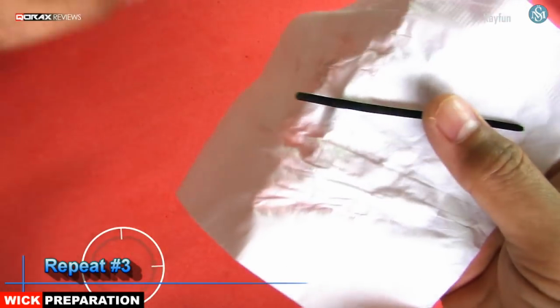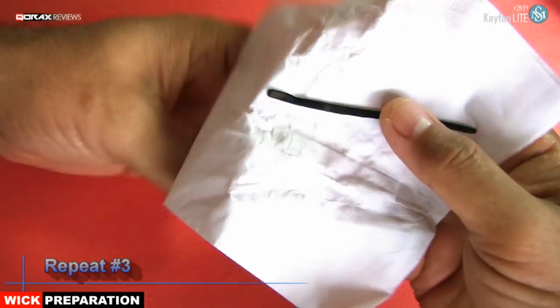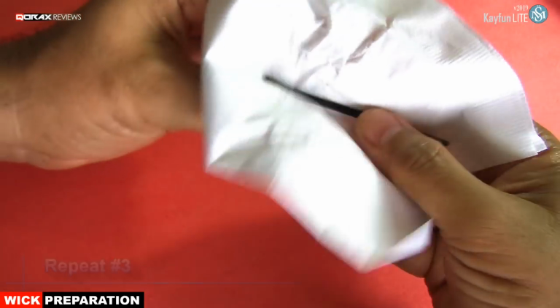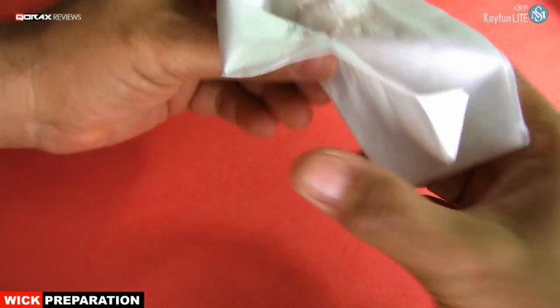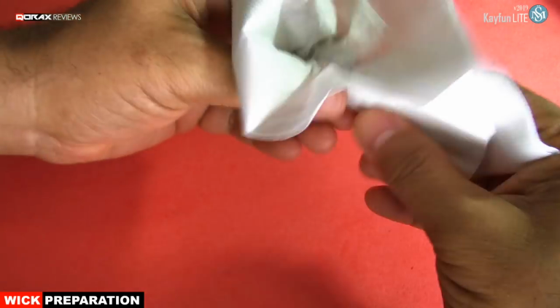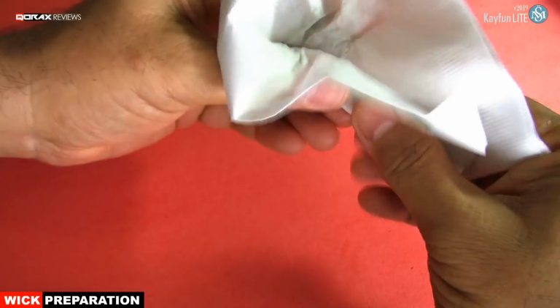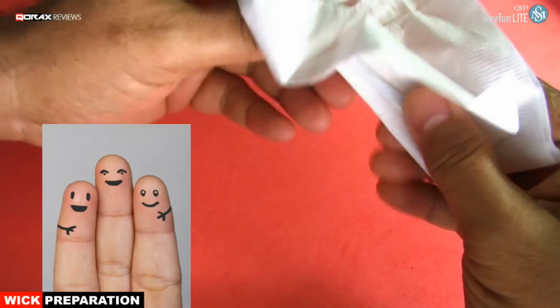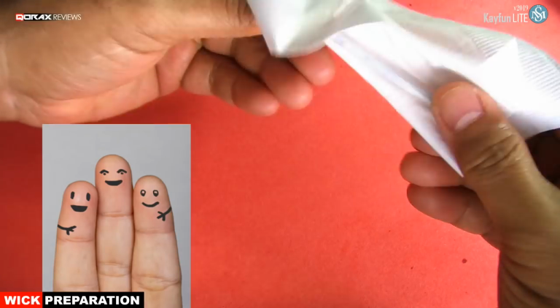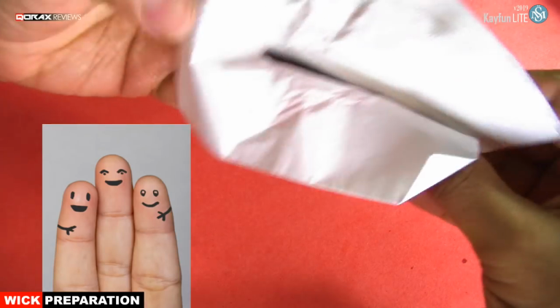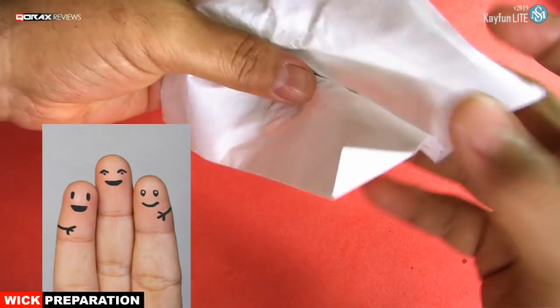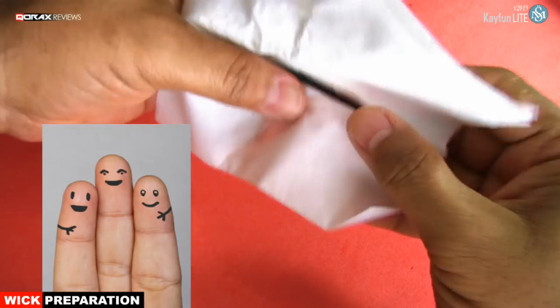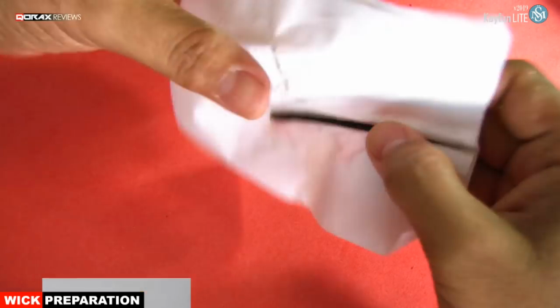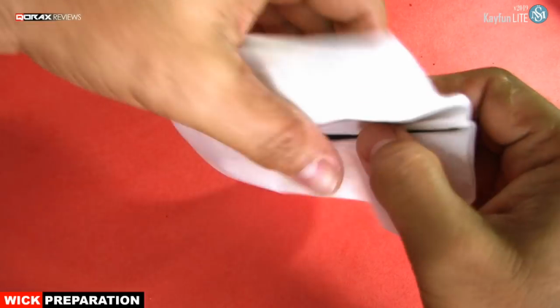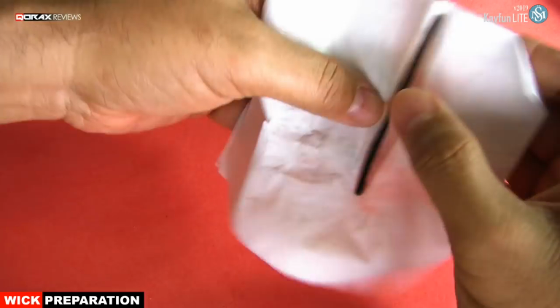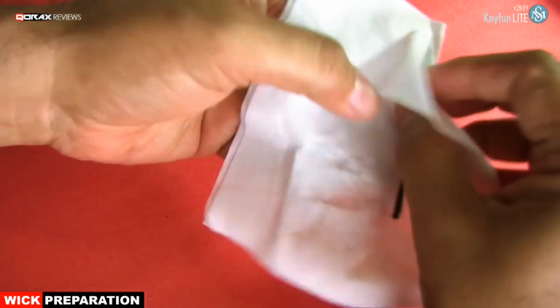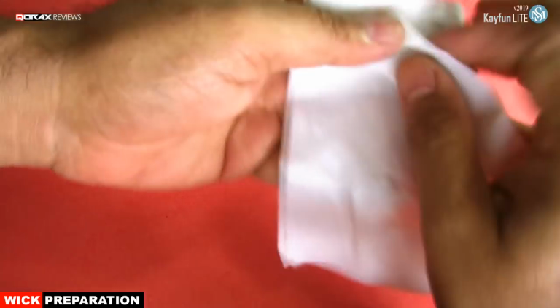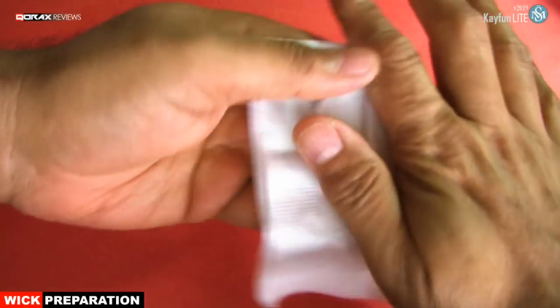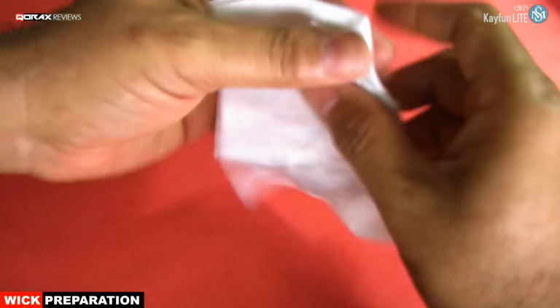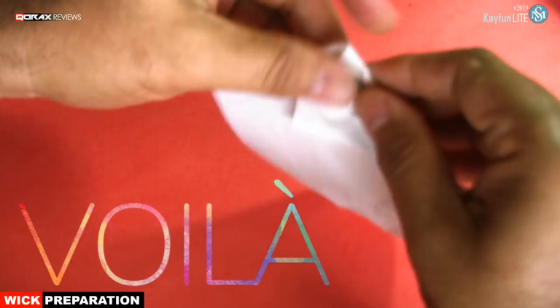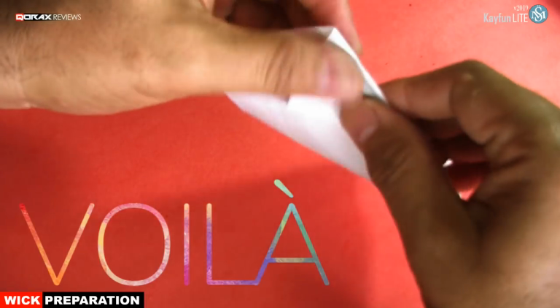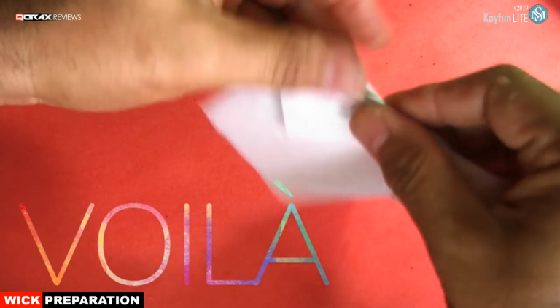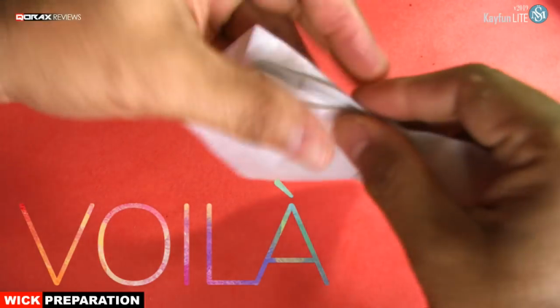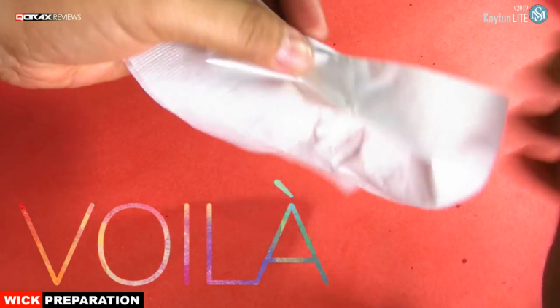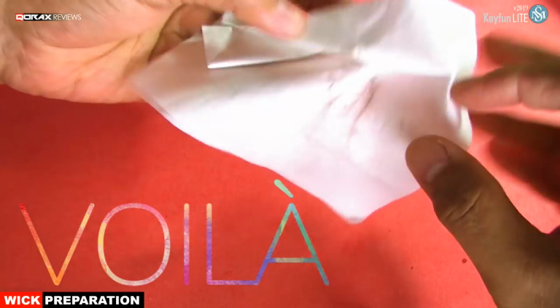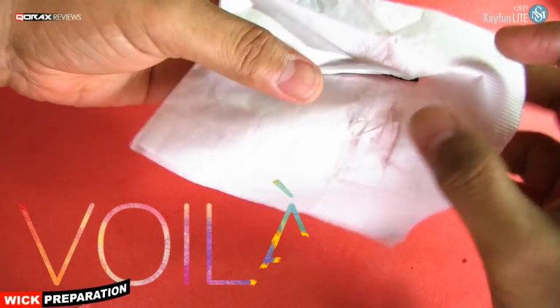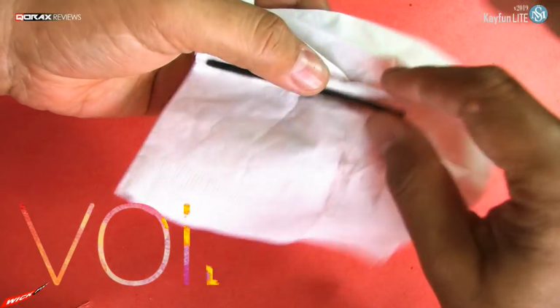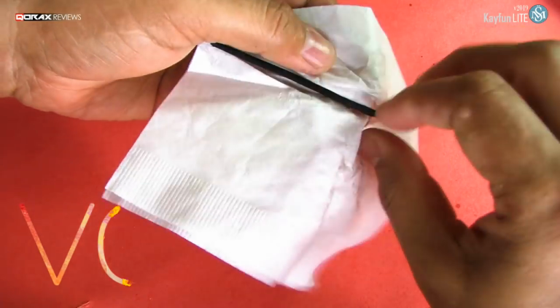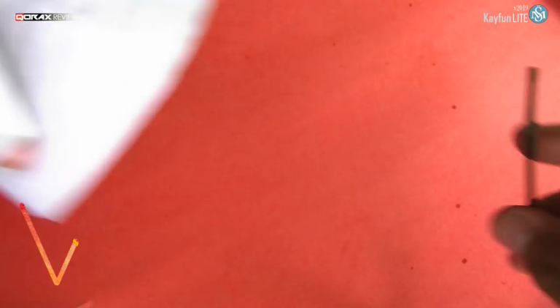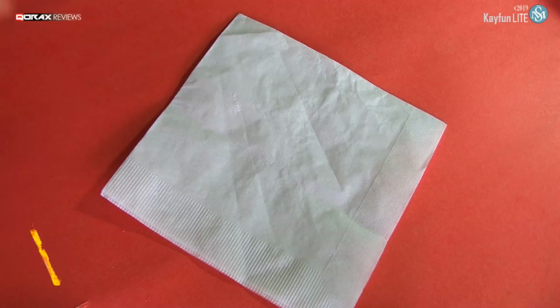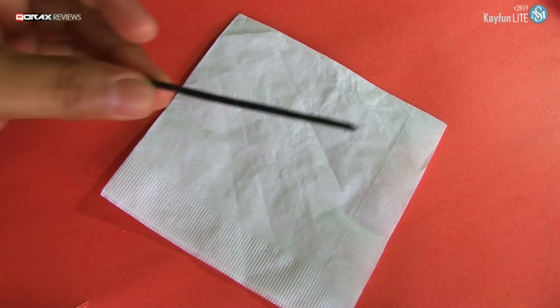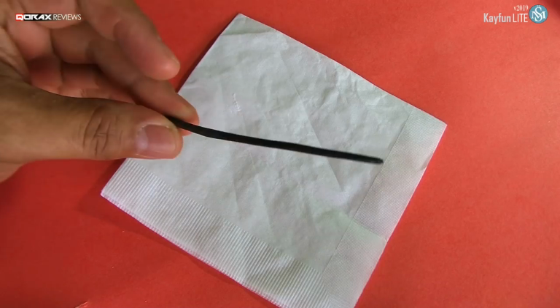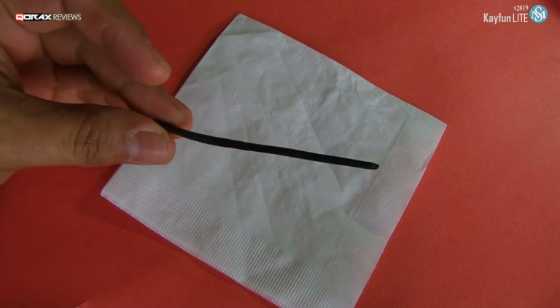That's it. Remember, three times the charm. Wipe the wick dry and voila — your SS mesh wick is now ready for use.